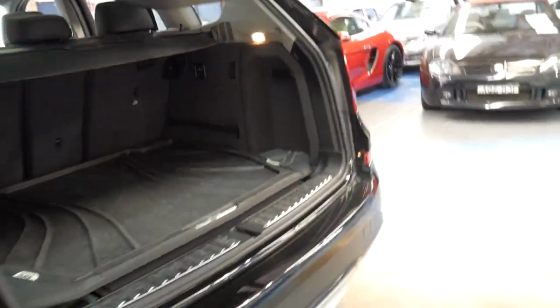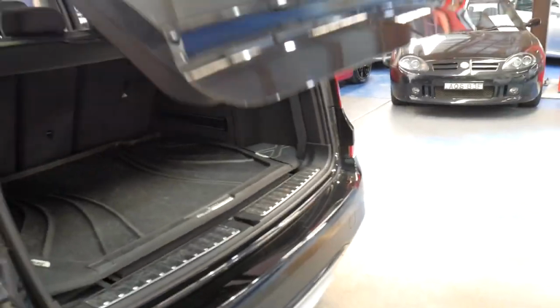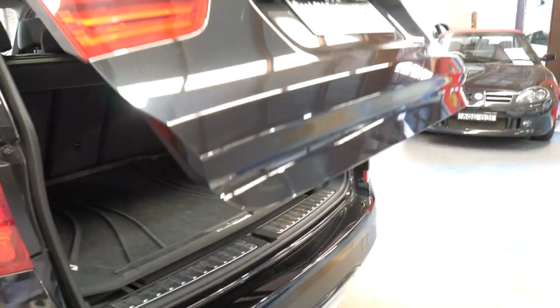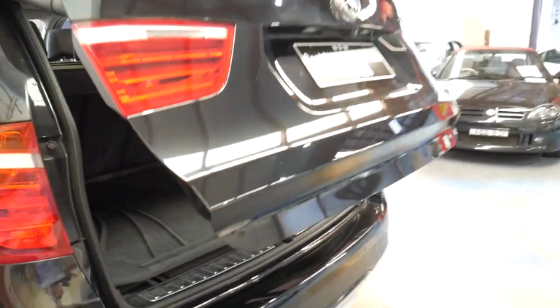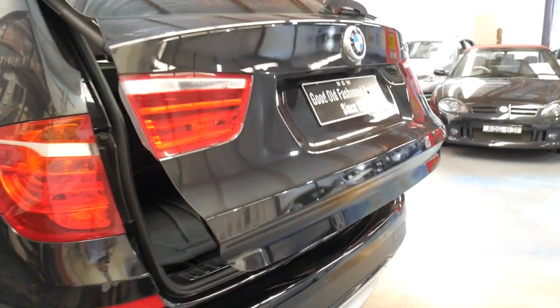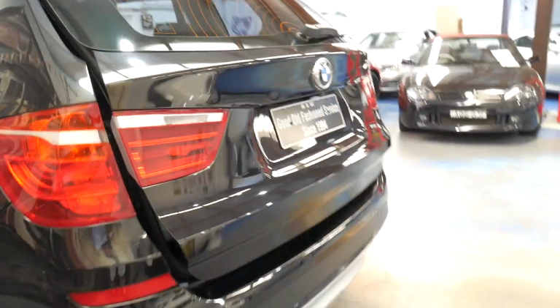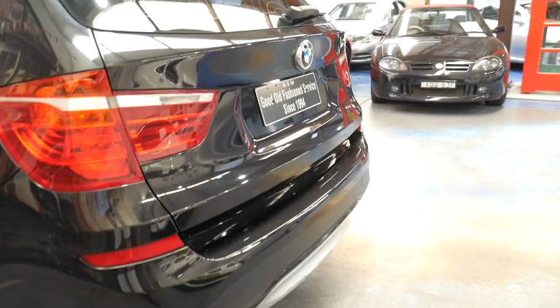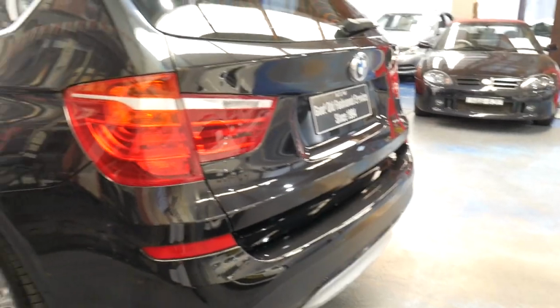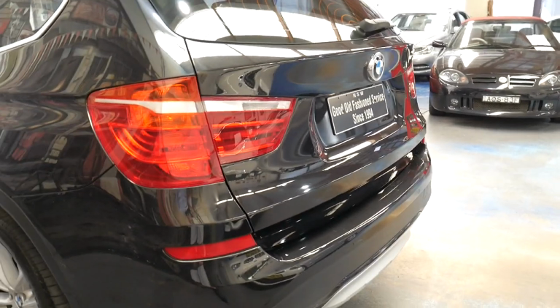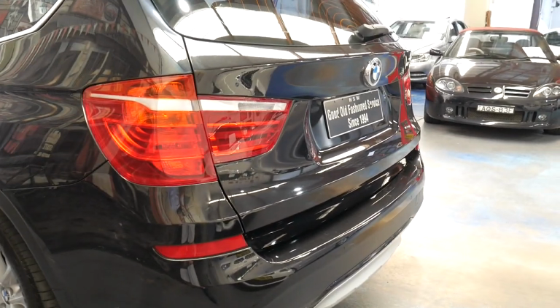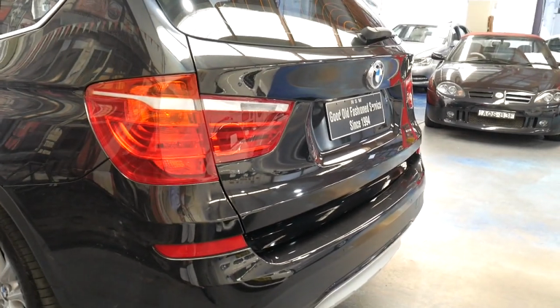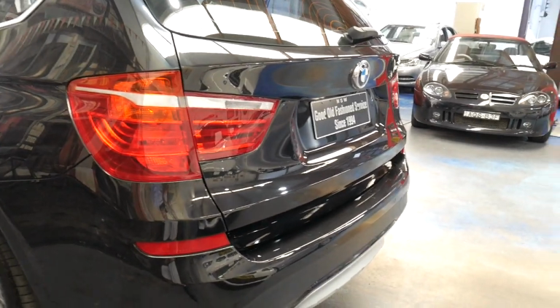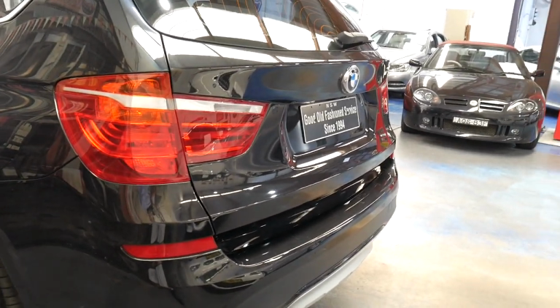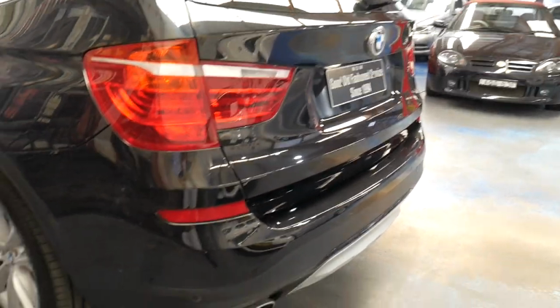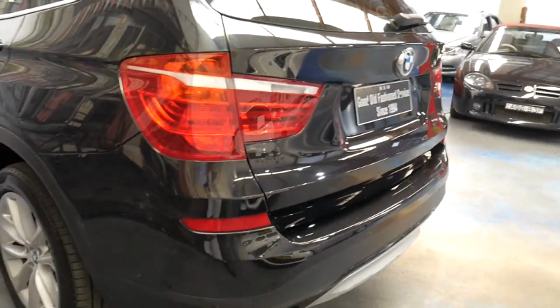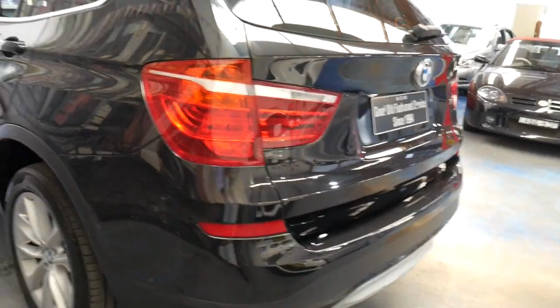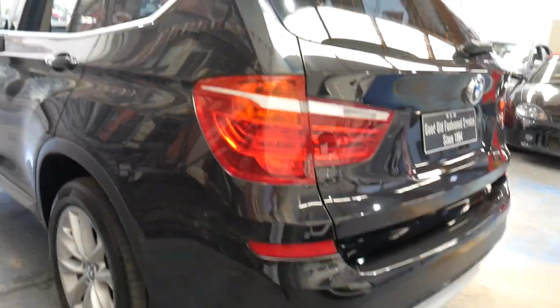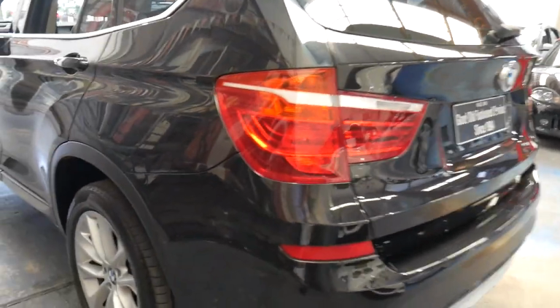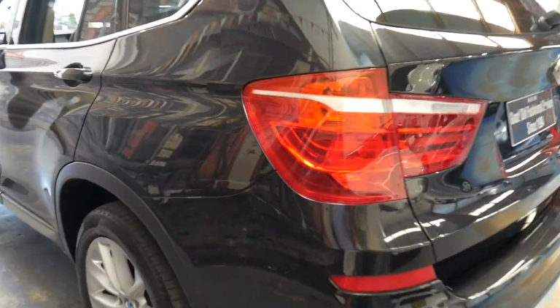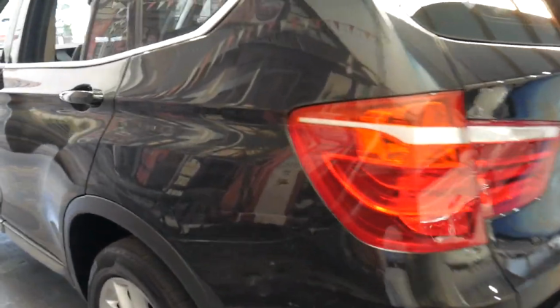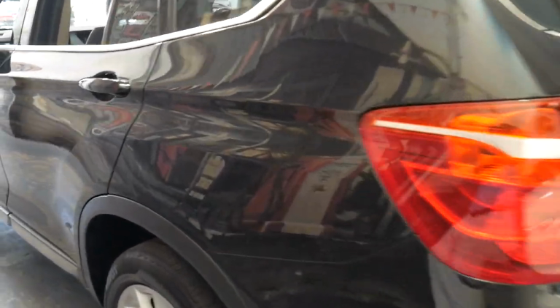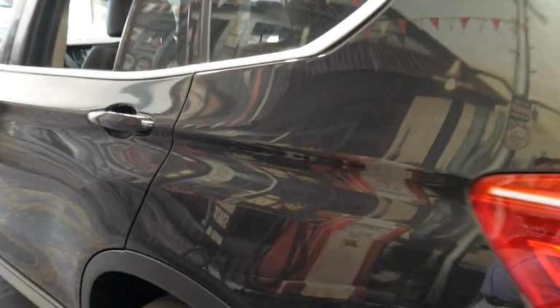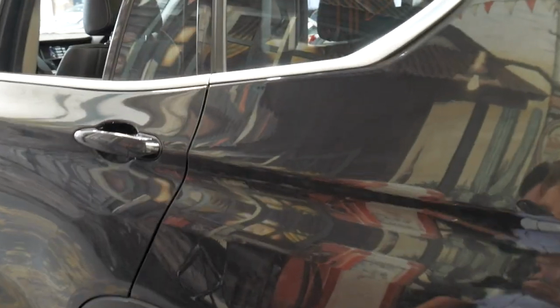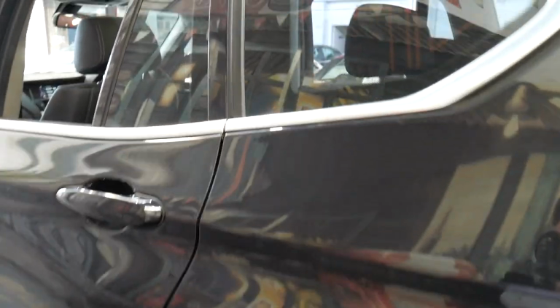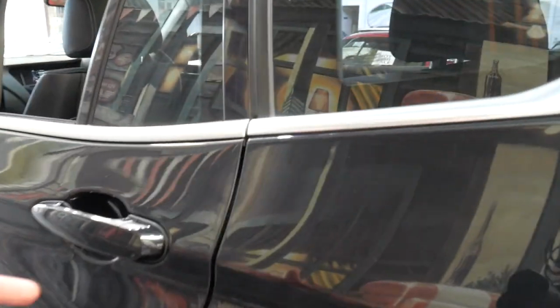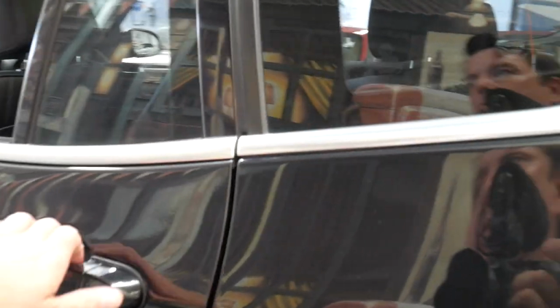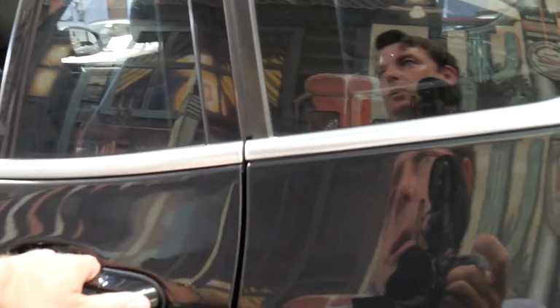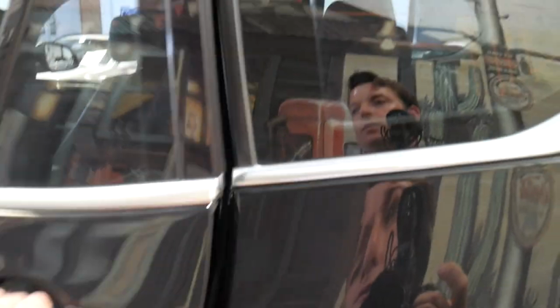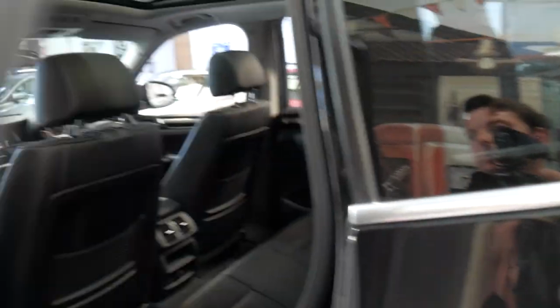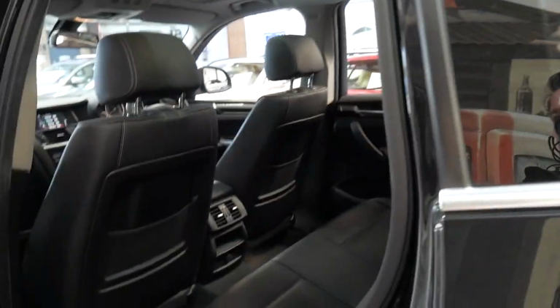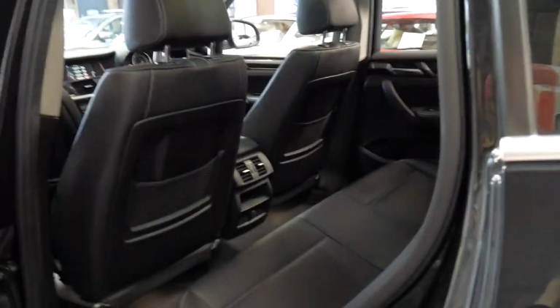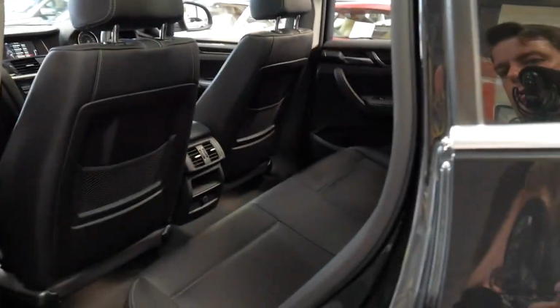The 2 litre turbo diesel is not only economical but very powerful. And being an X-Drive it's all-wheel drive, equivalent to an Audi quattro.